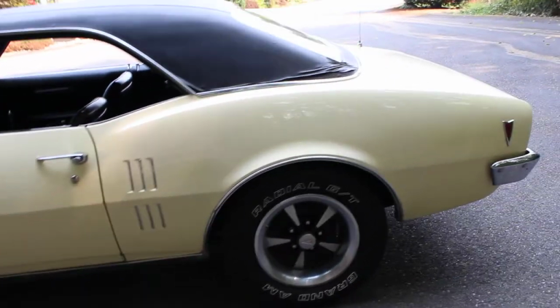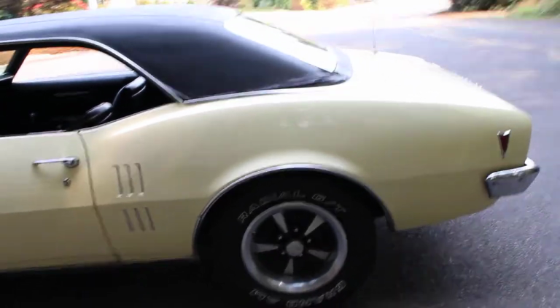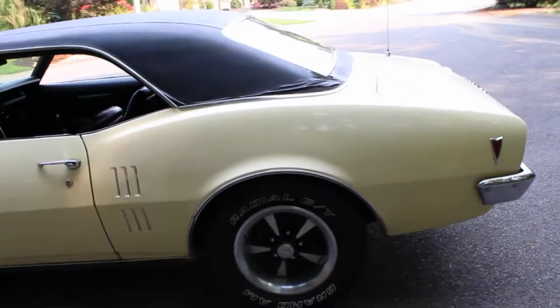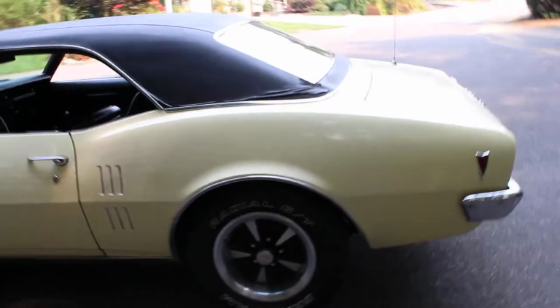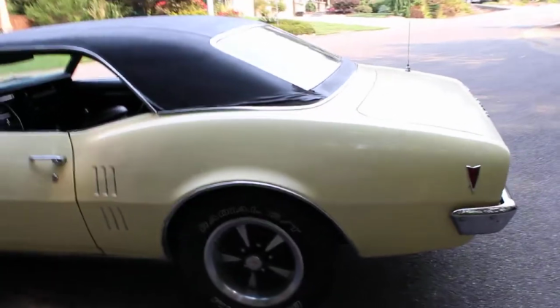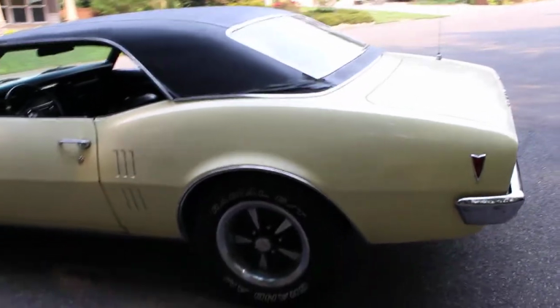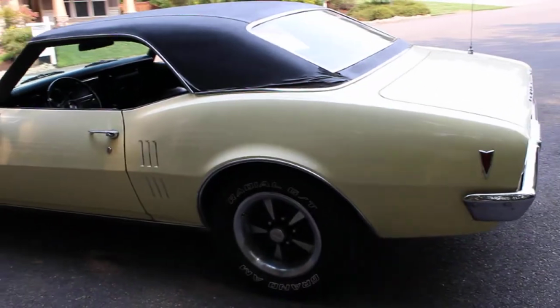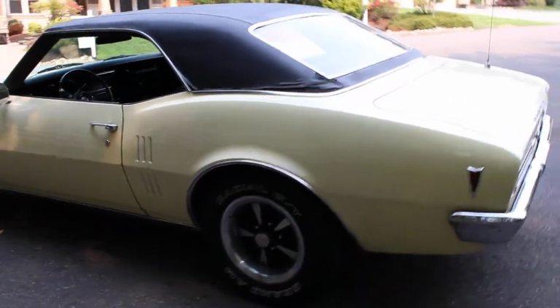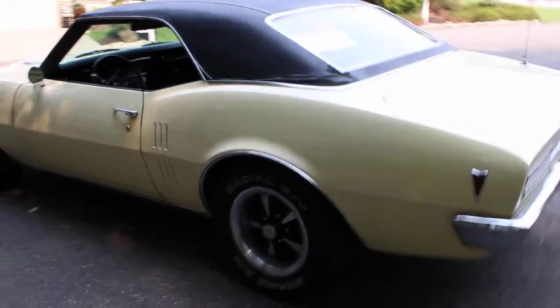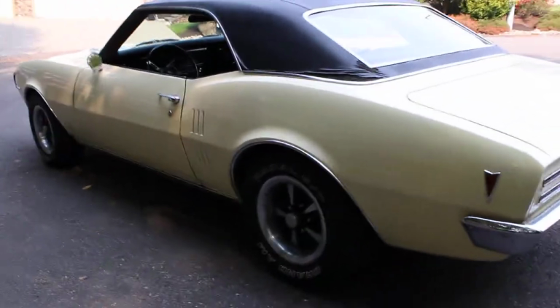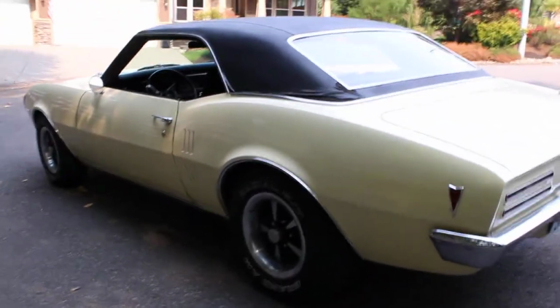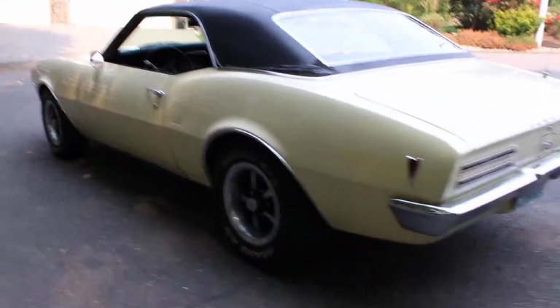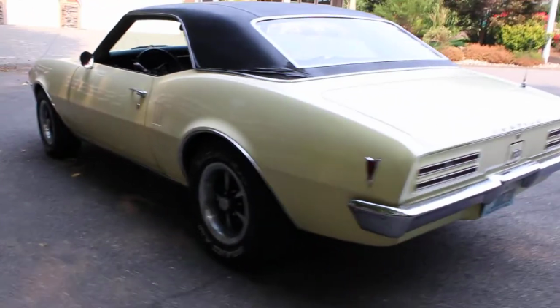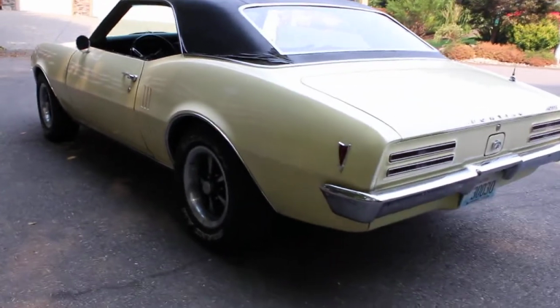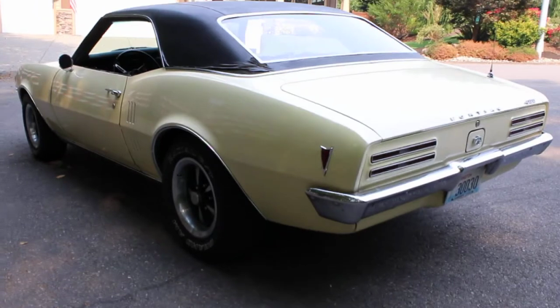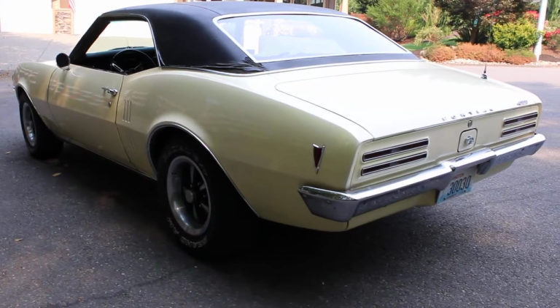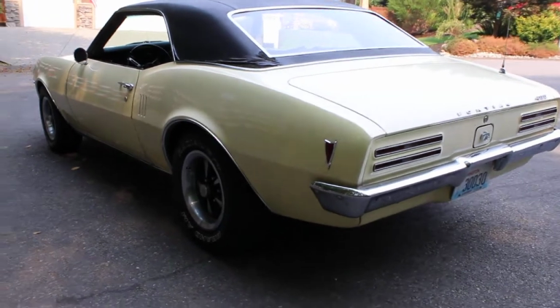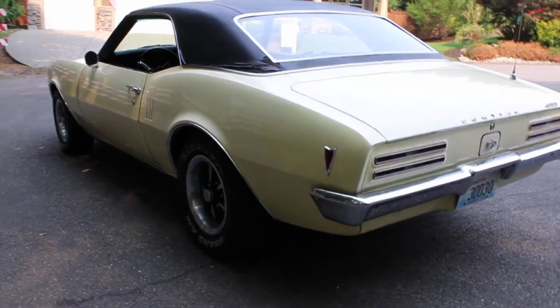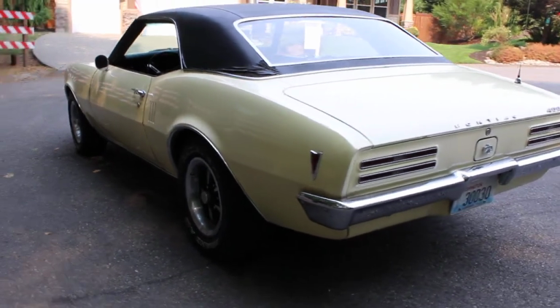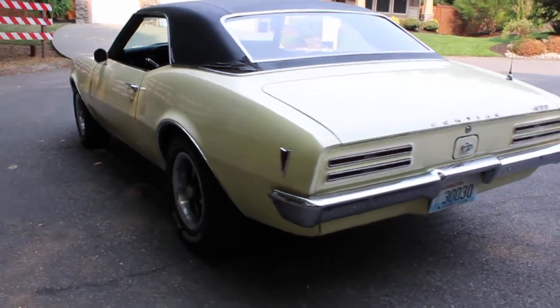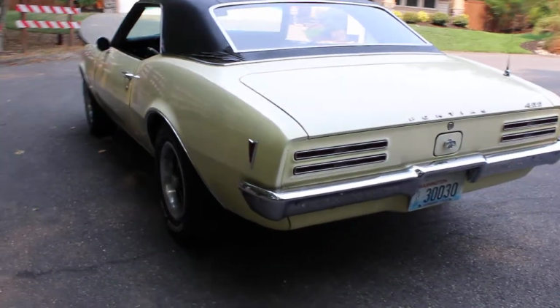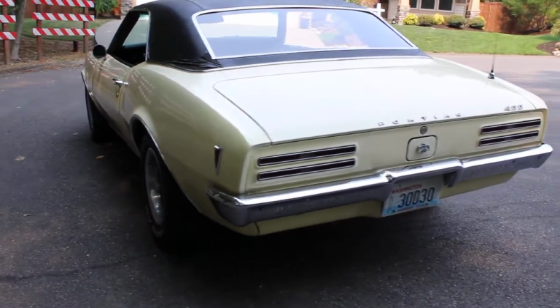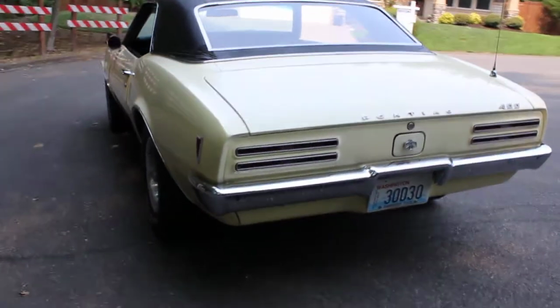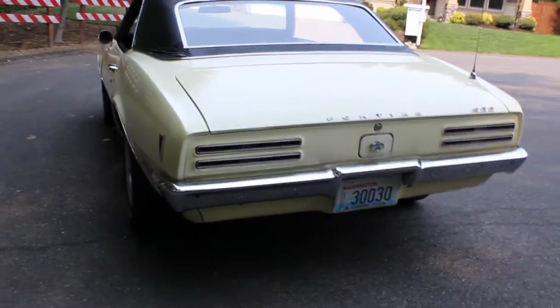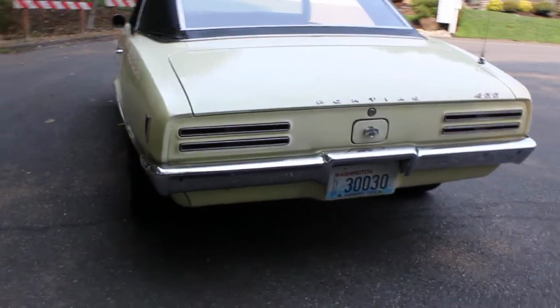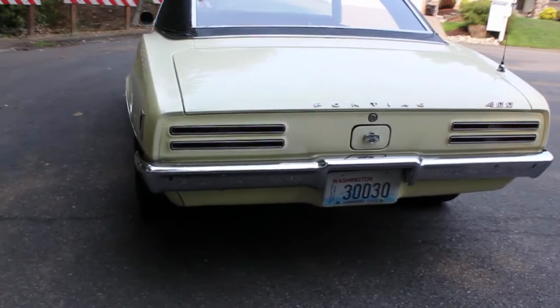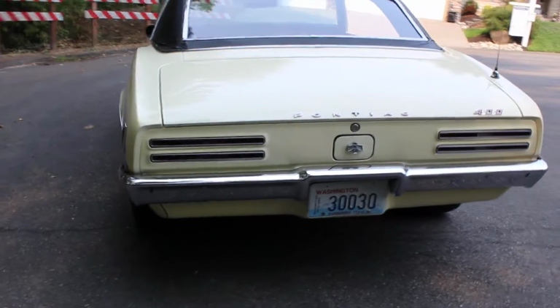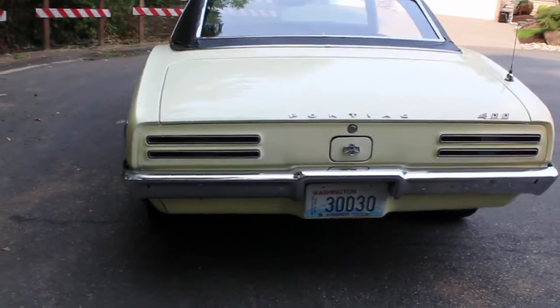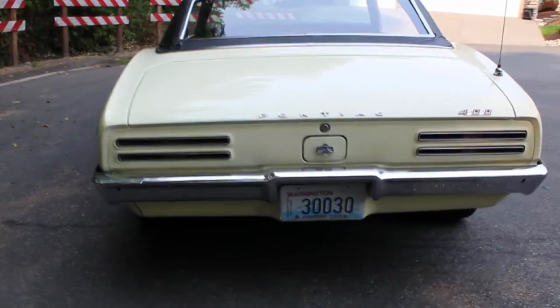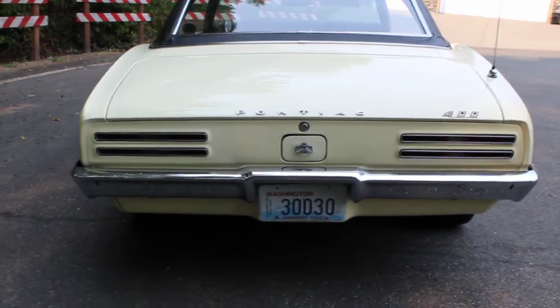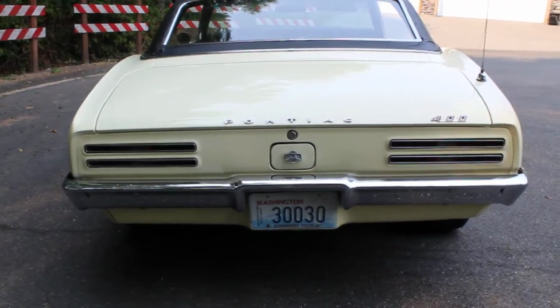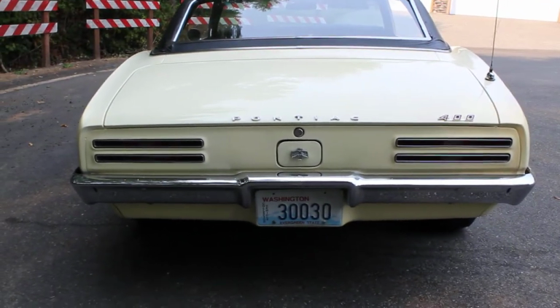It's about 91 degrees, so it's a real hot day. I've been driving it around in some traffic getting here and it hasn't shown any signs of overheating or anything — just a nice burble to the exhaust.